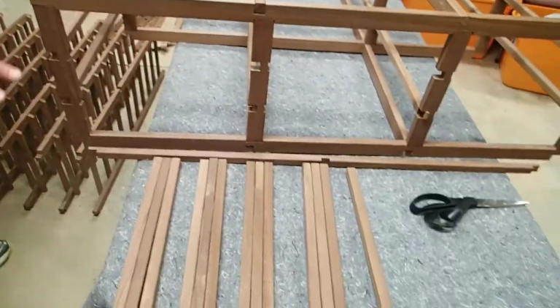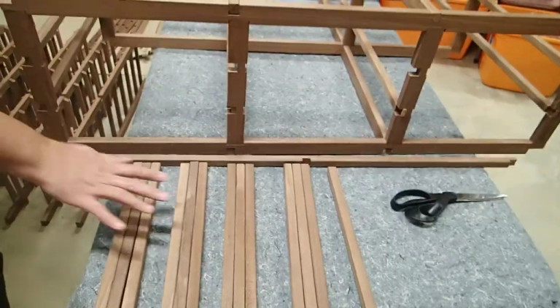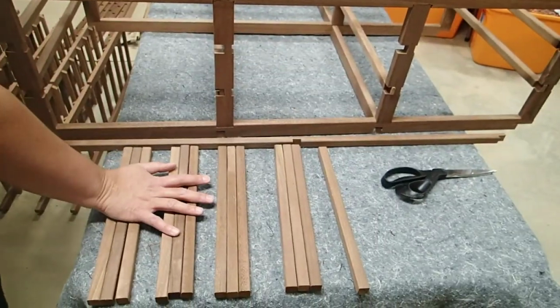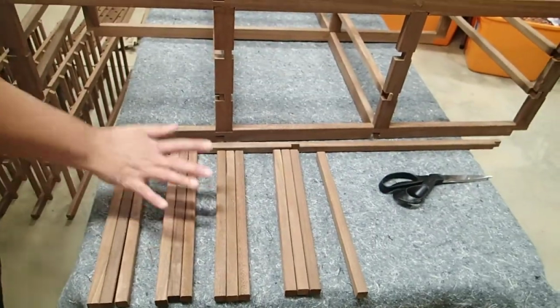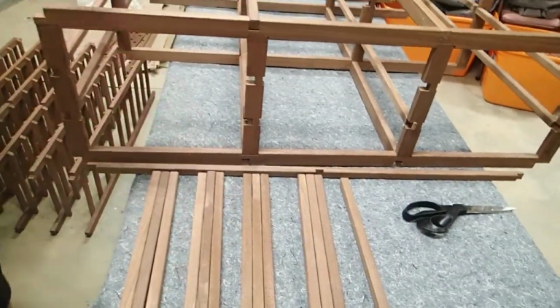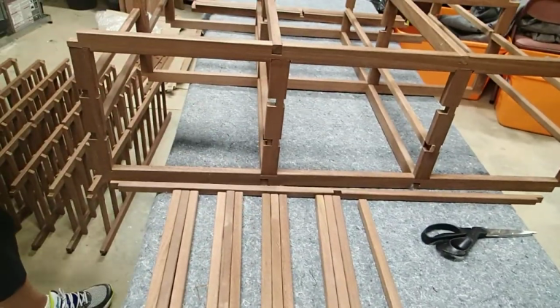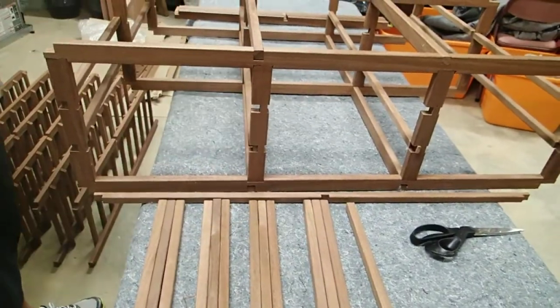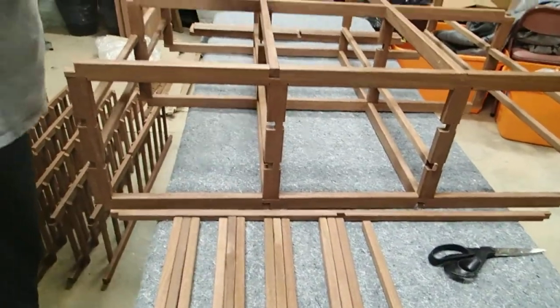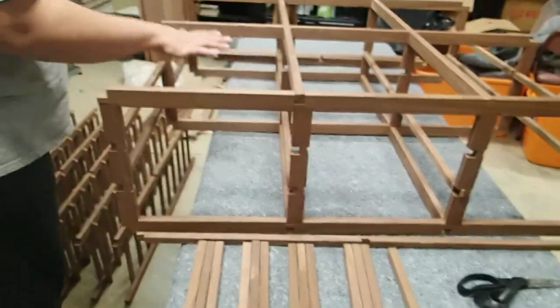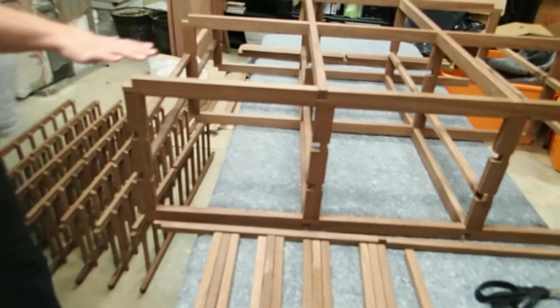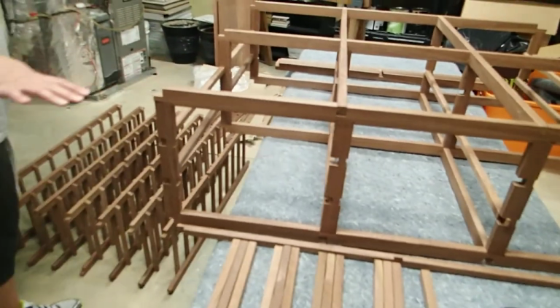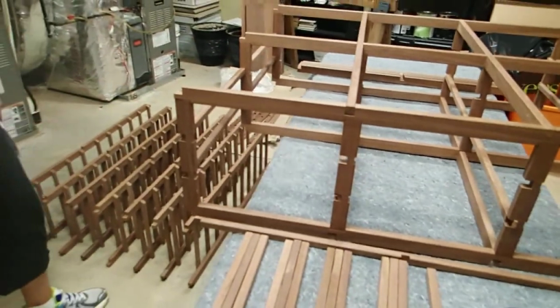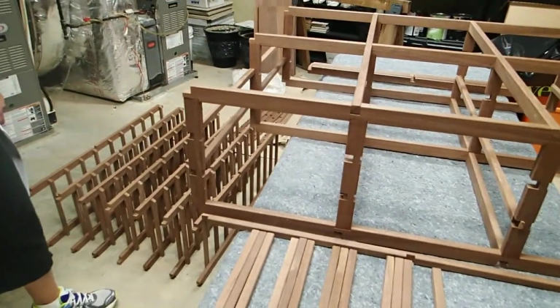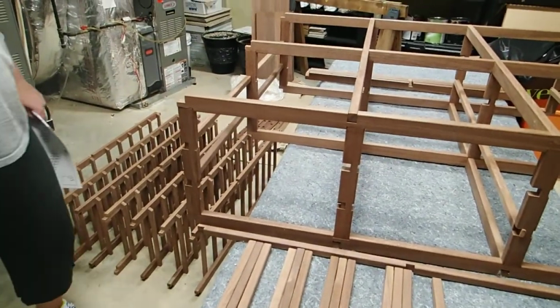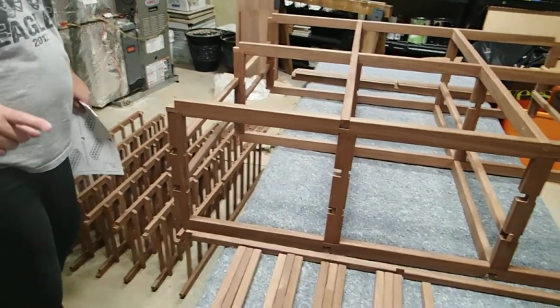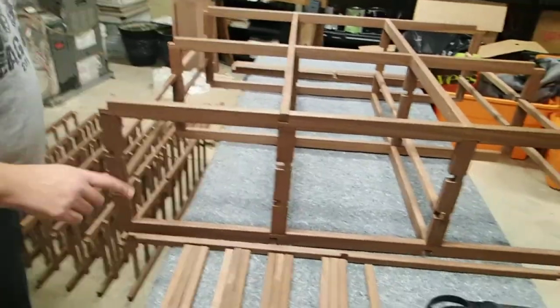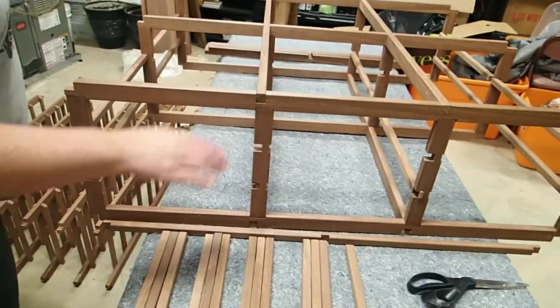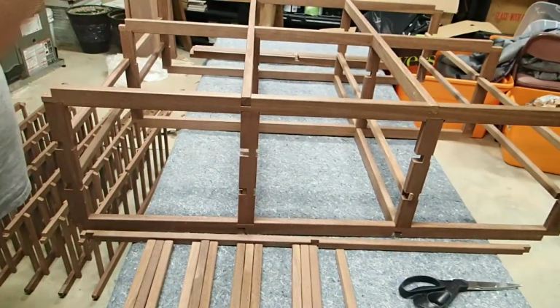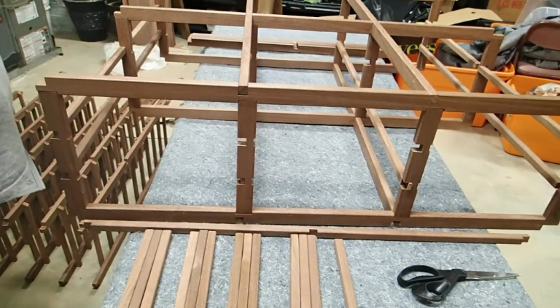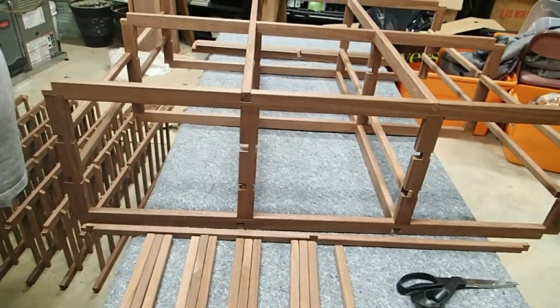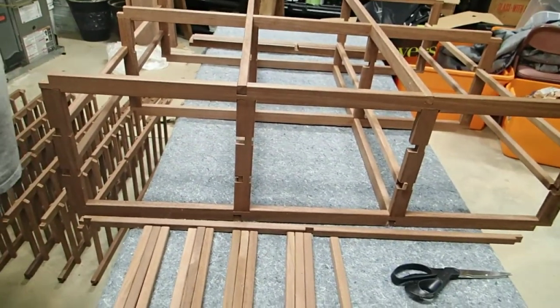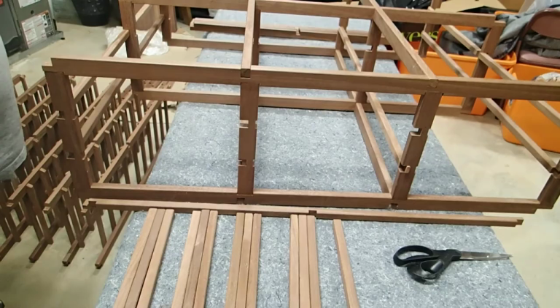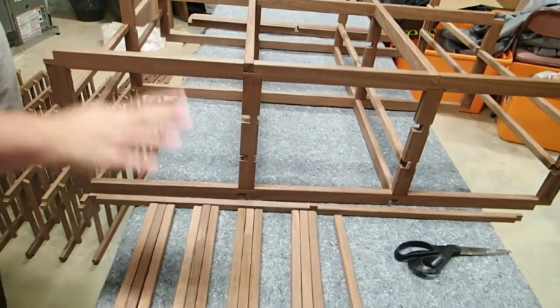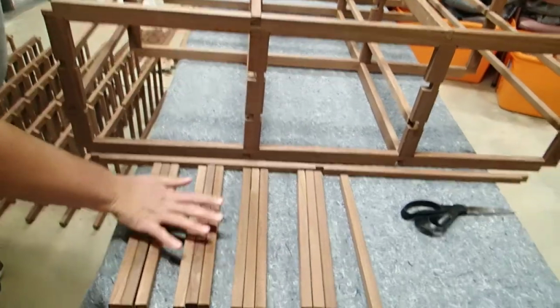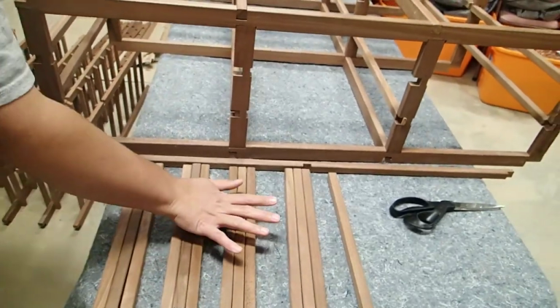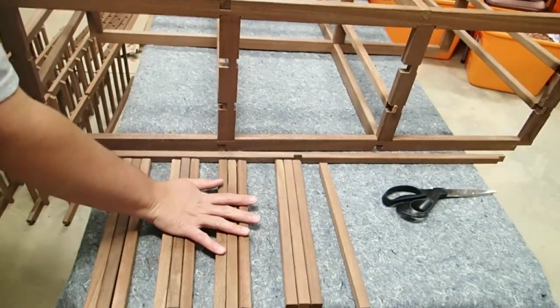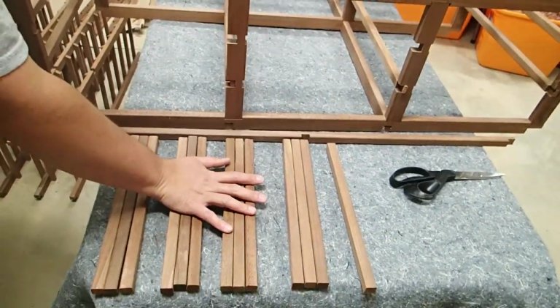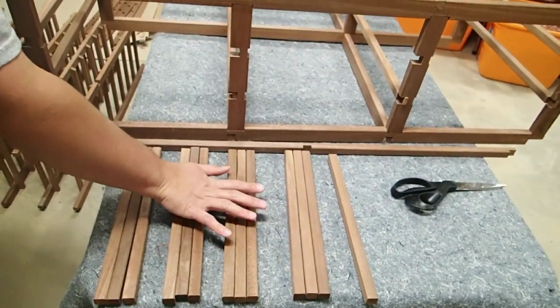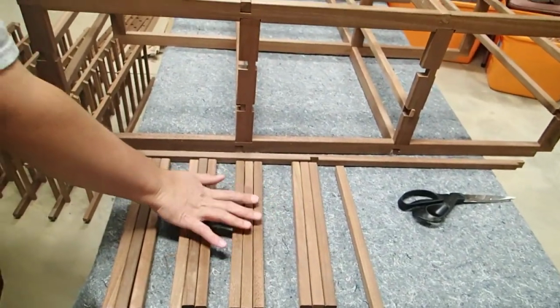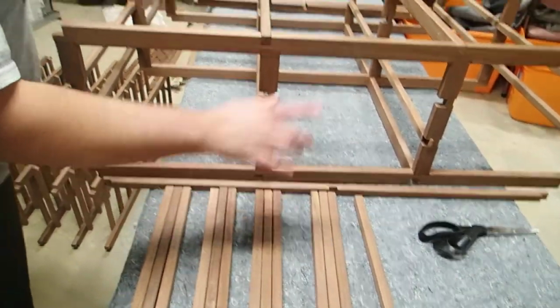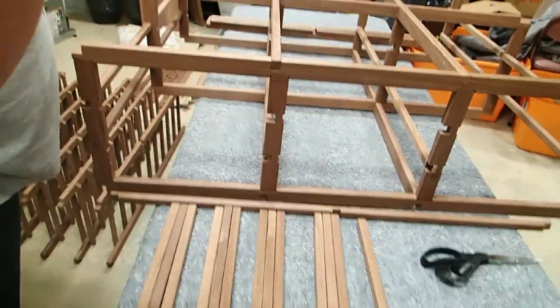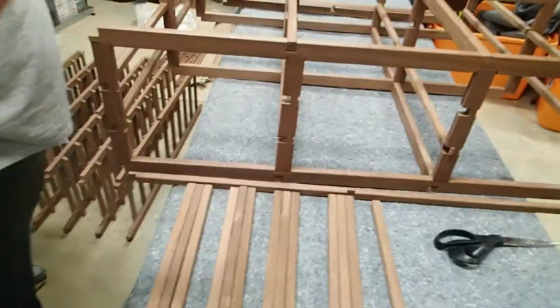We're missing a number of these pieces. We did borrow a few, but we're also missing one in a complete unit because these were not the same size and not big enough to house in there.